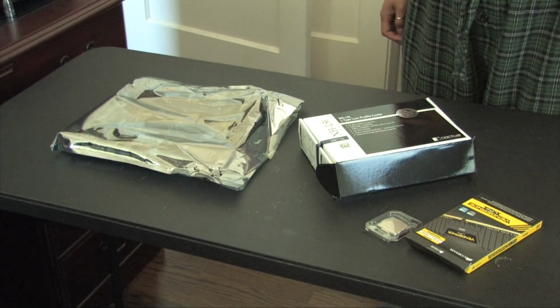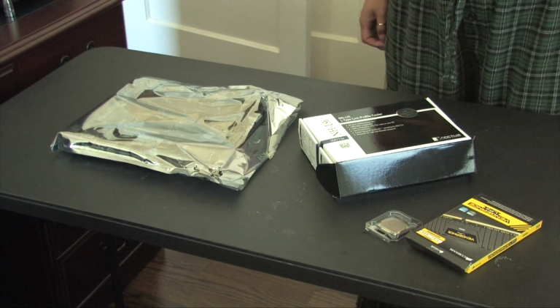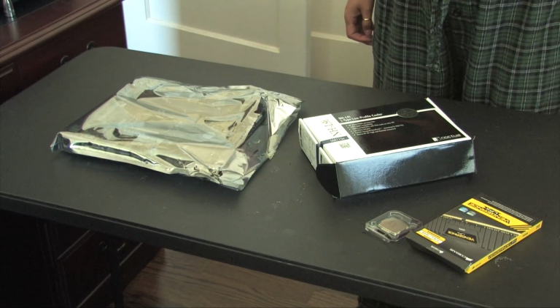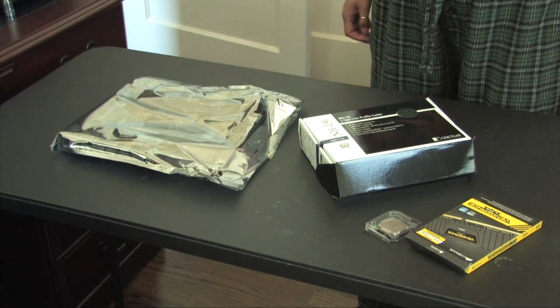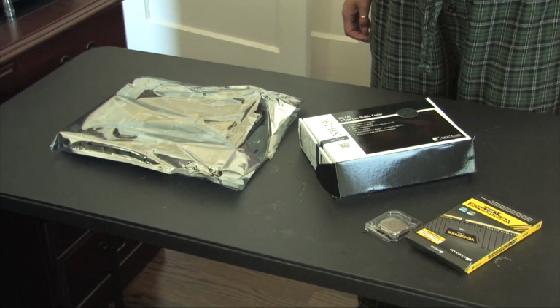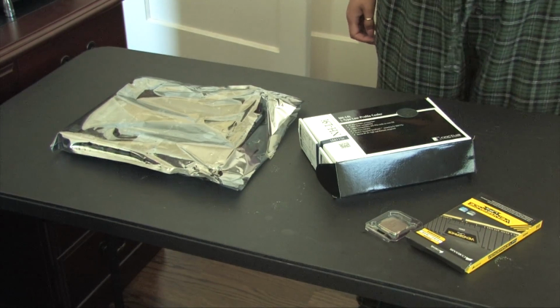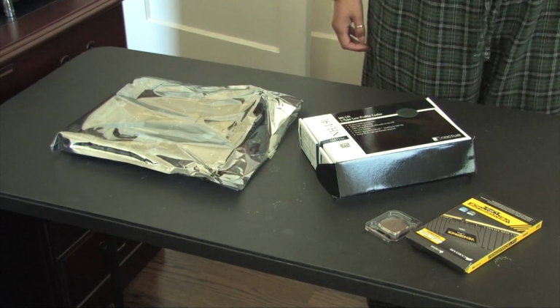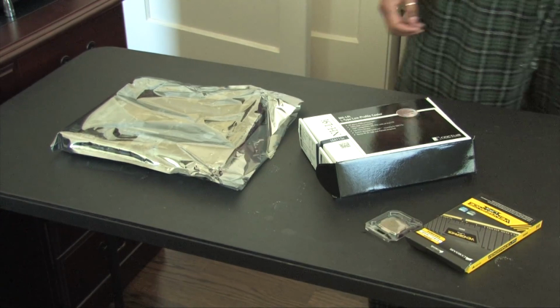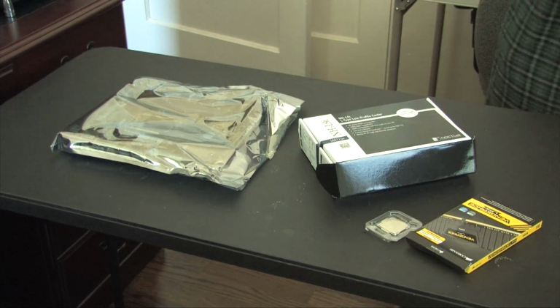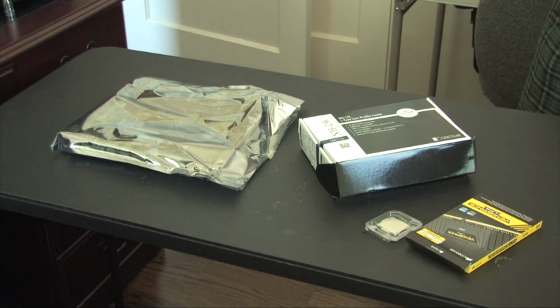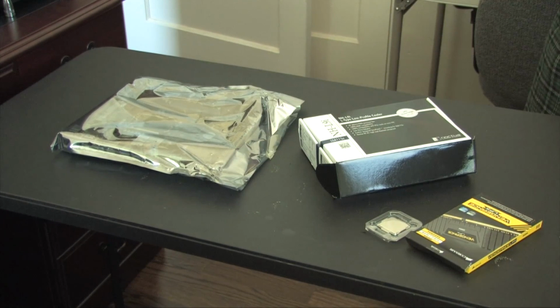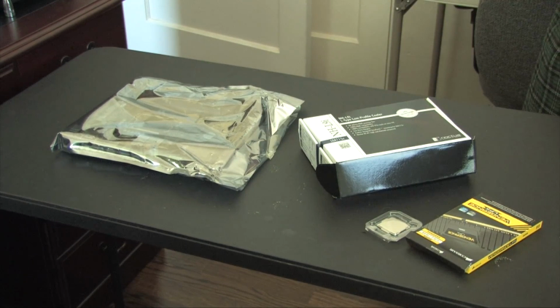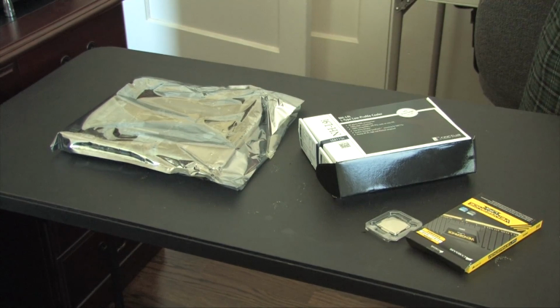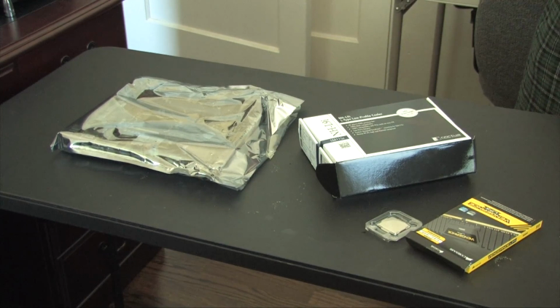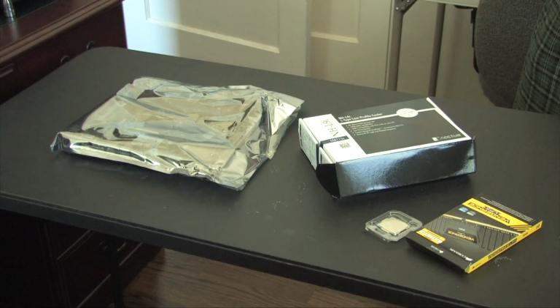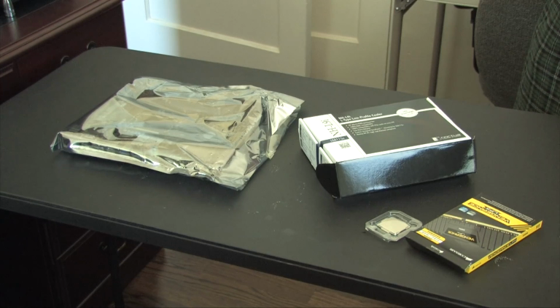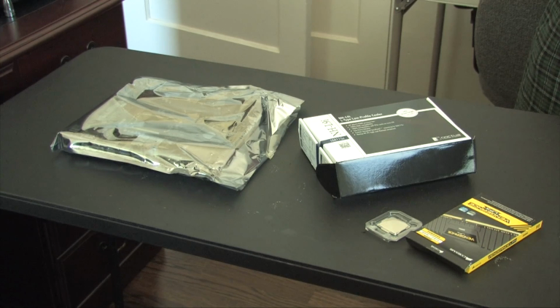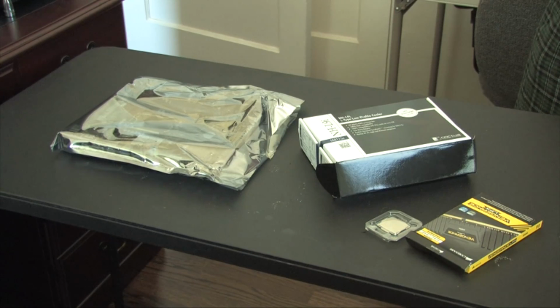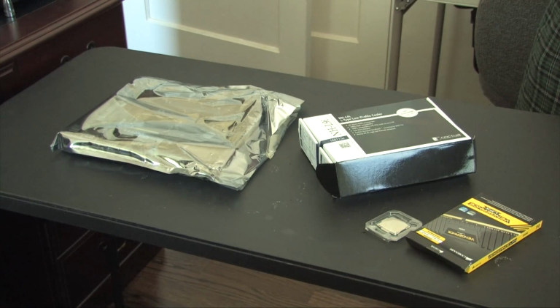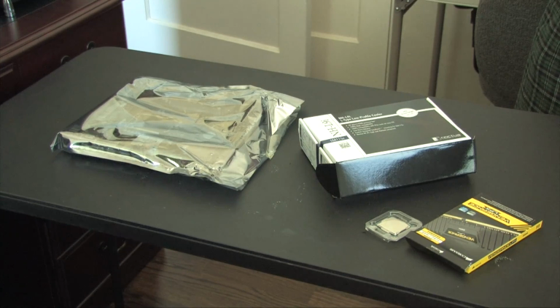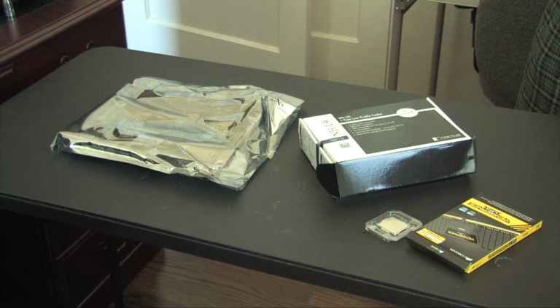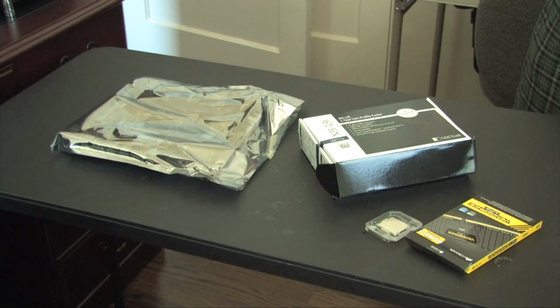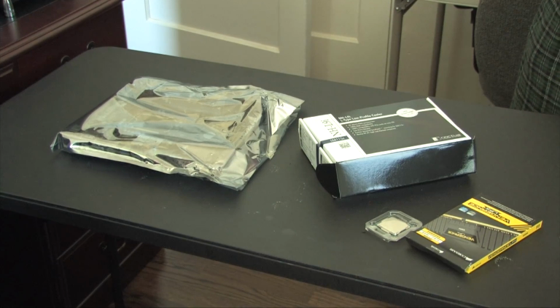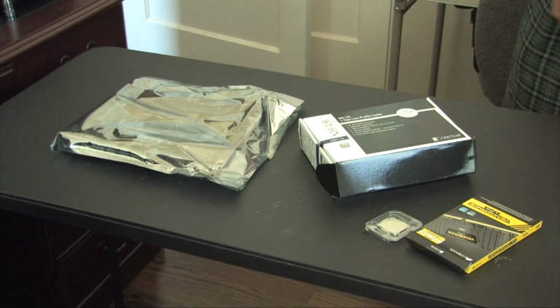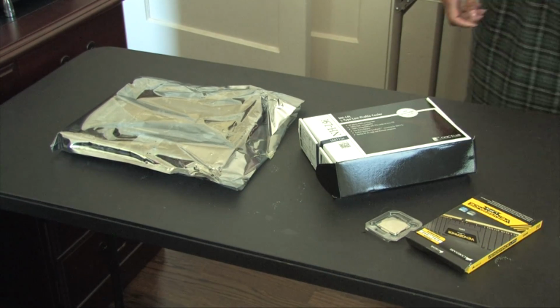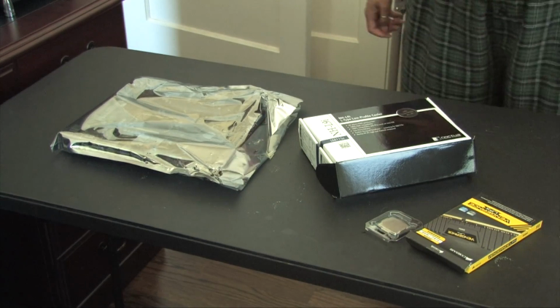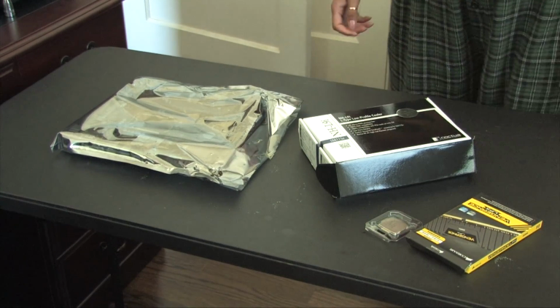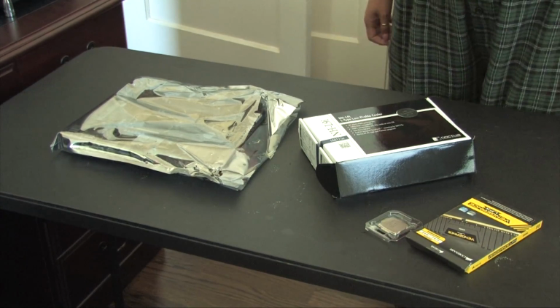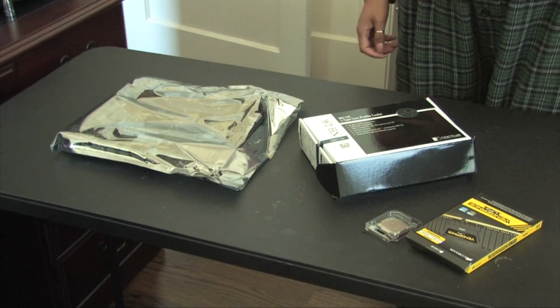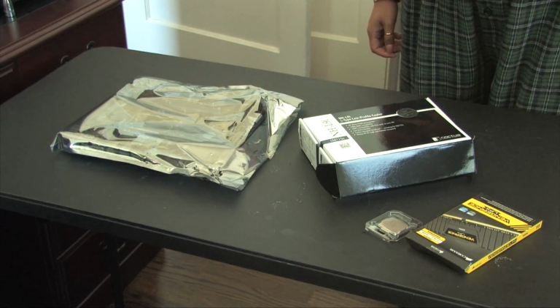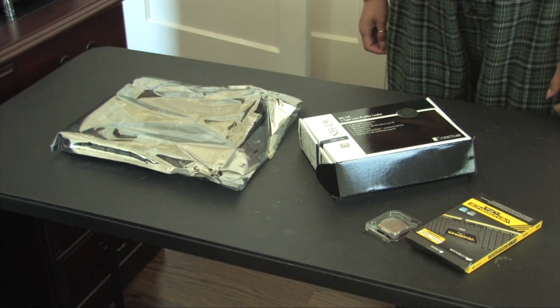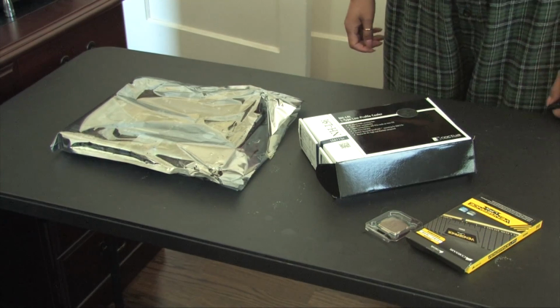Welcome back, one and all, to the PC Build. We're going to go ahead and set up the next phase, which is the heart of the system — the motherboard.